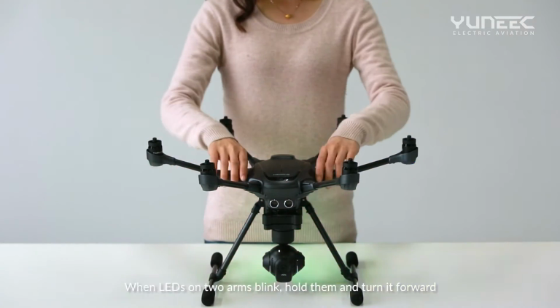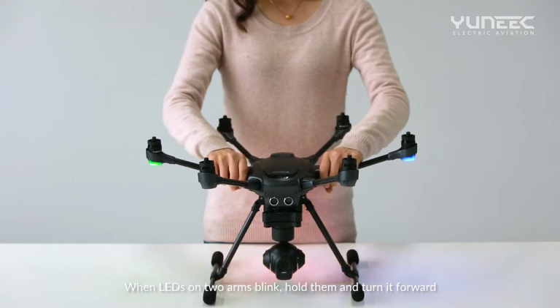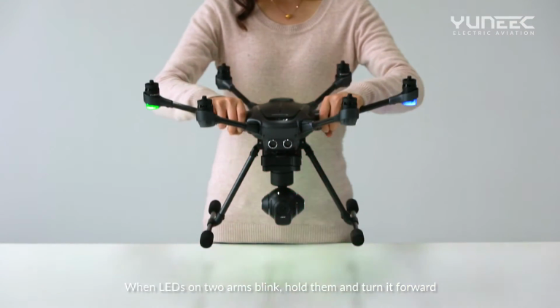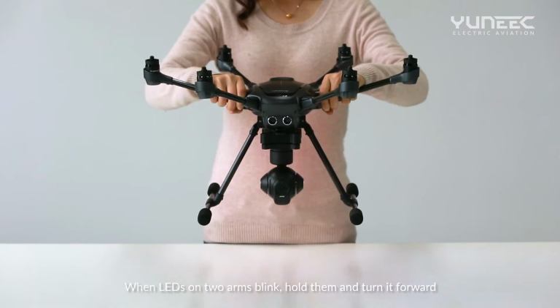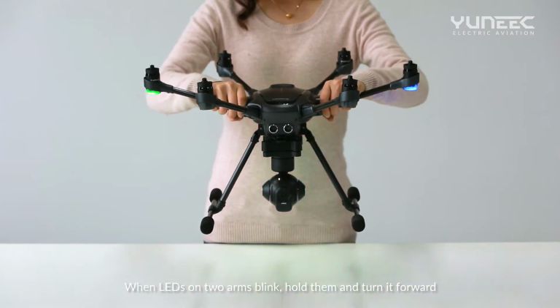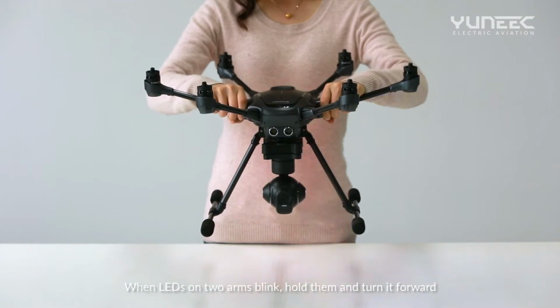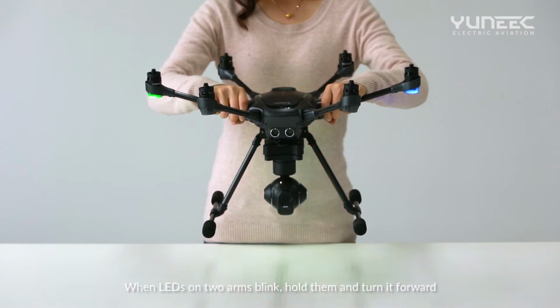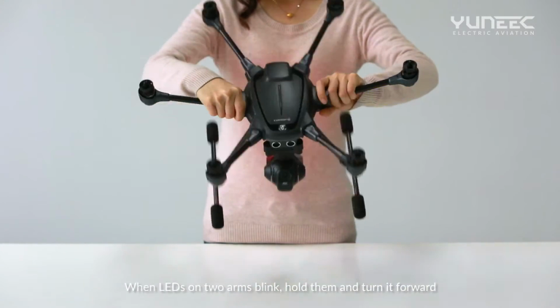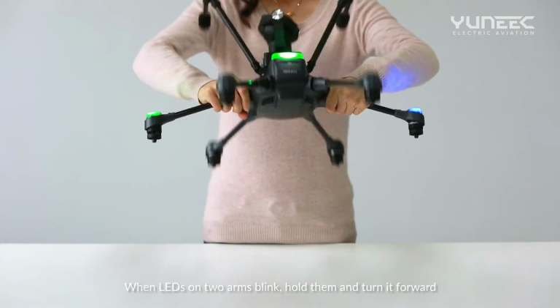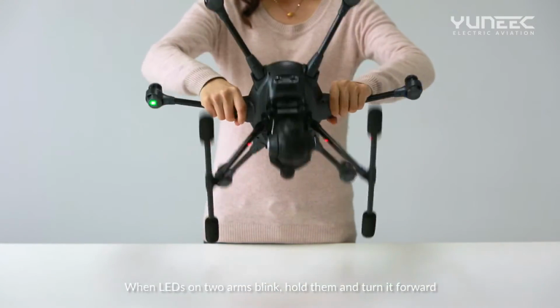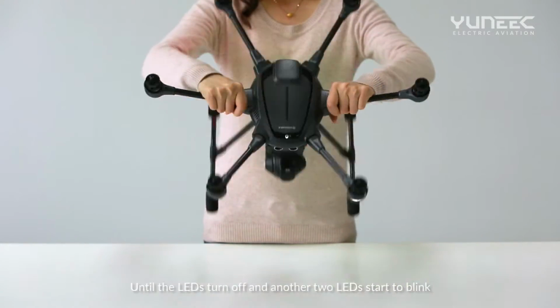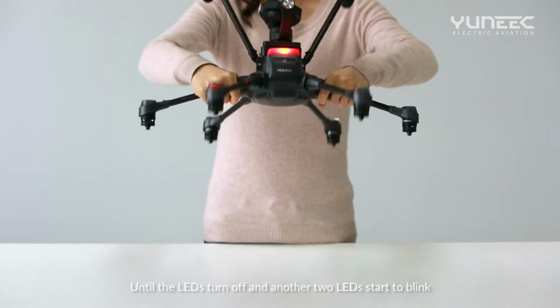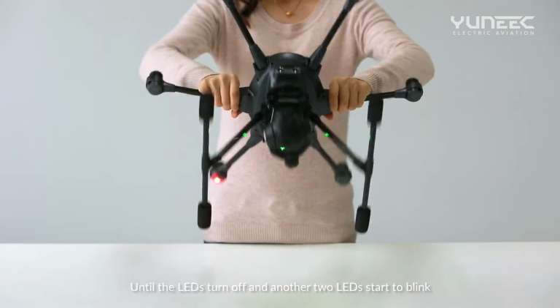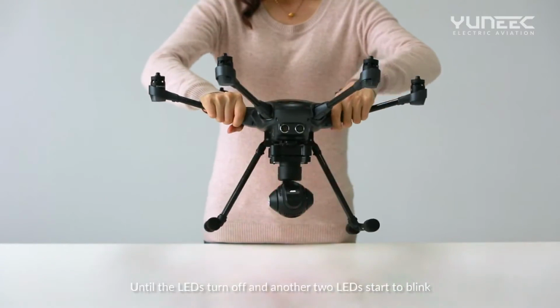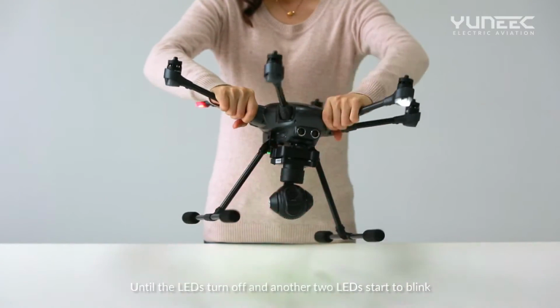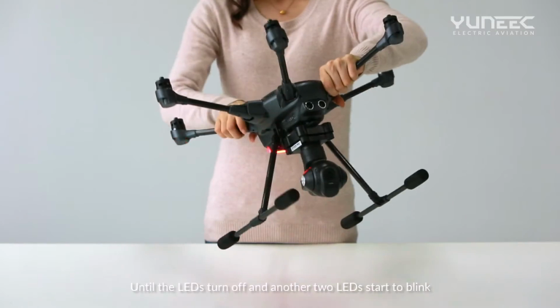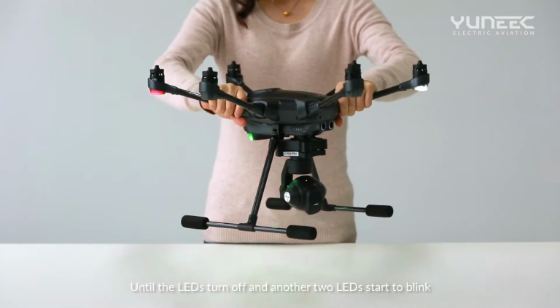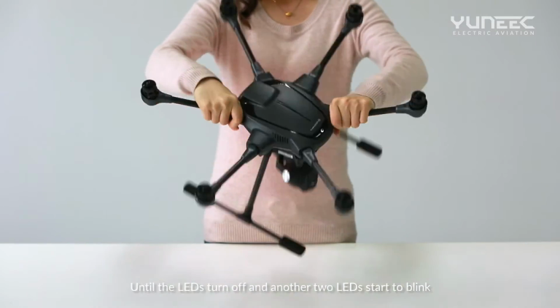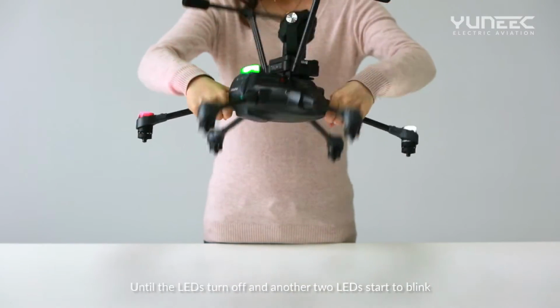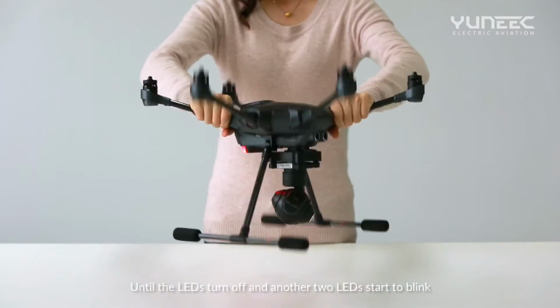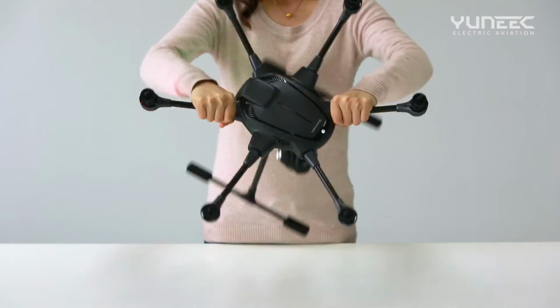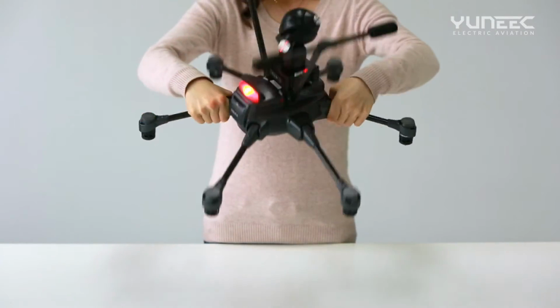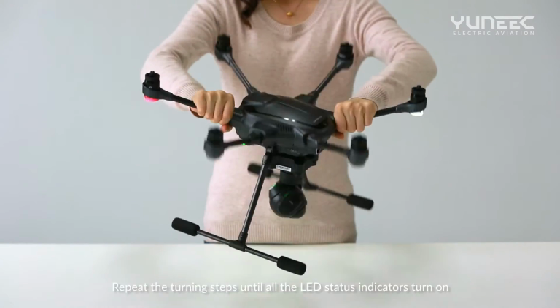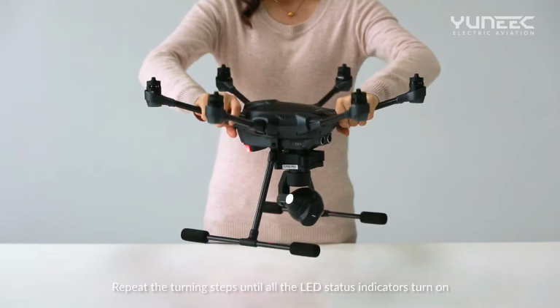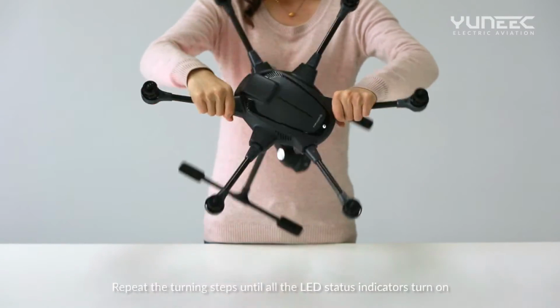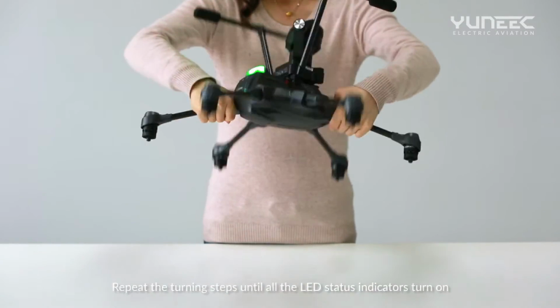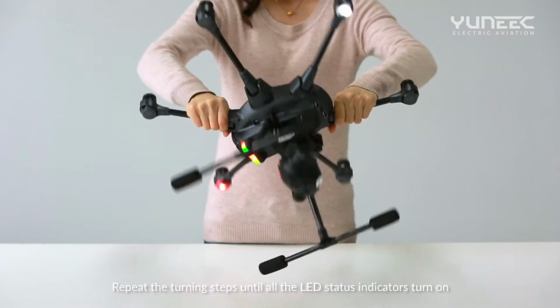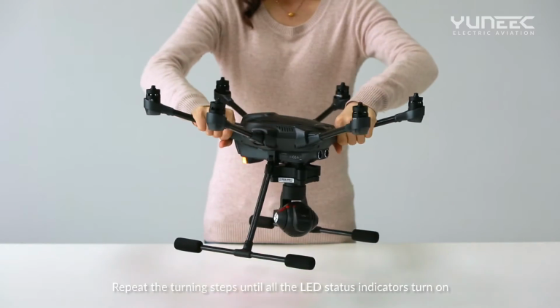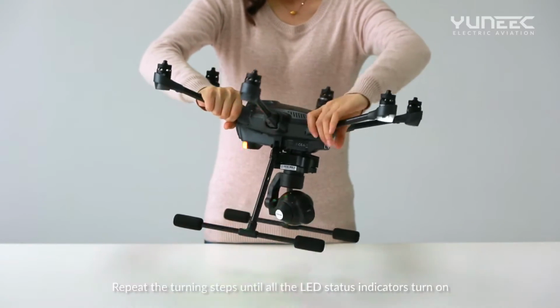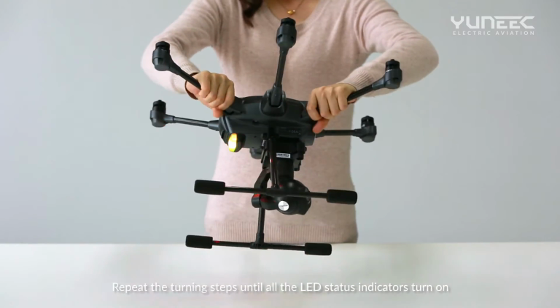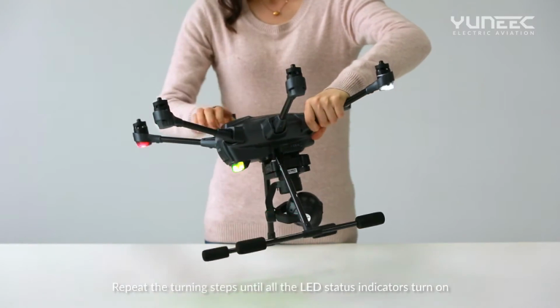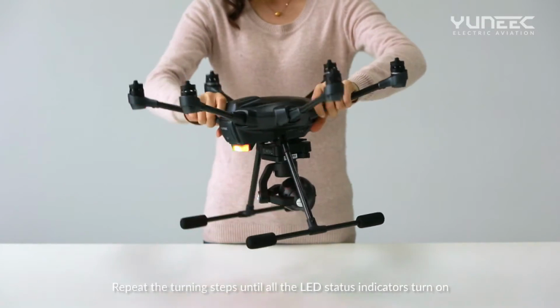When the LEDs on two arms blink, hold them and turn the copter forward until the LEDs turn off and another two LEDs start to blink. Repeat the turning steps until all the LED status indicators turn on.